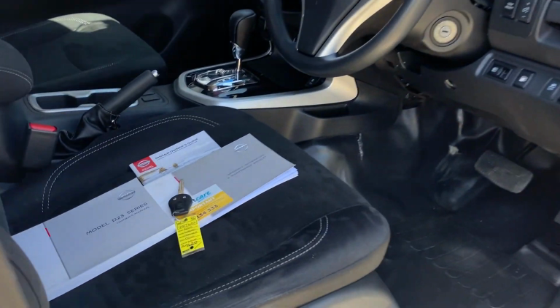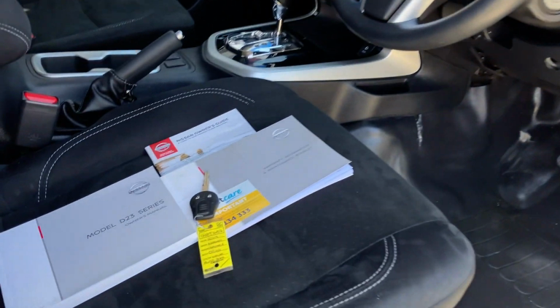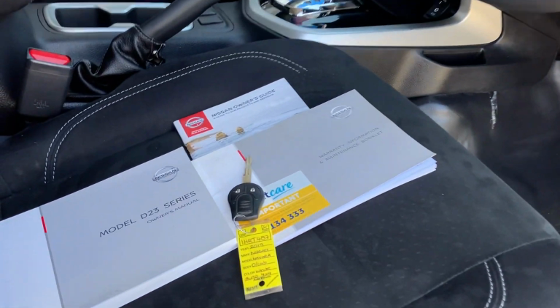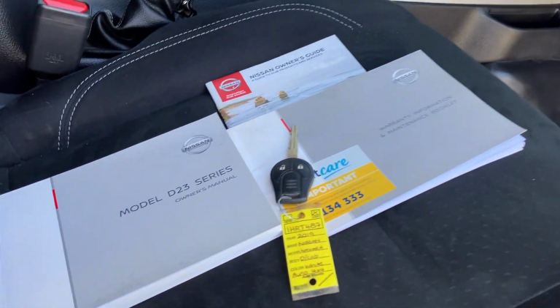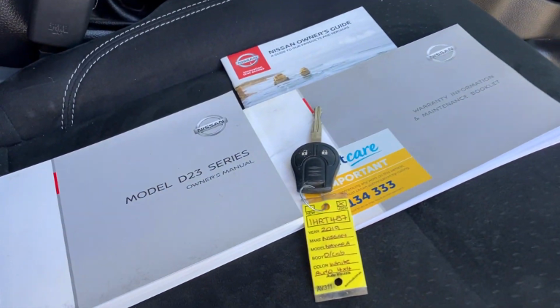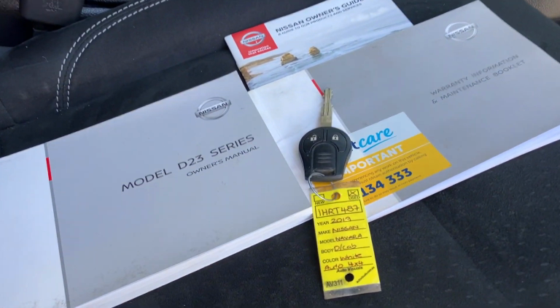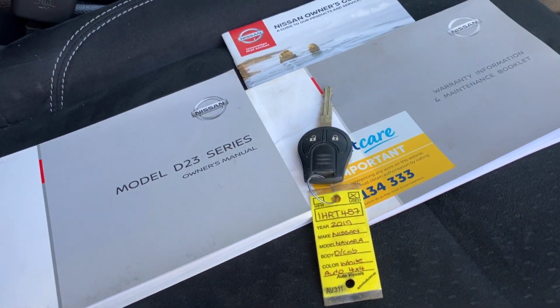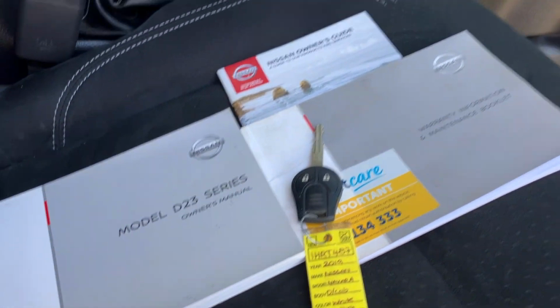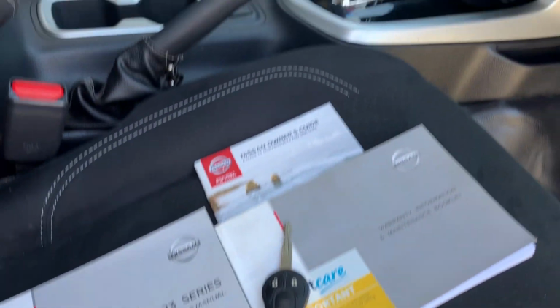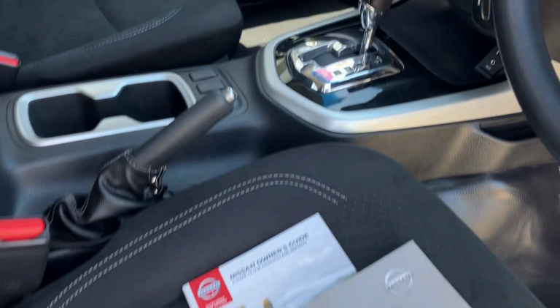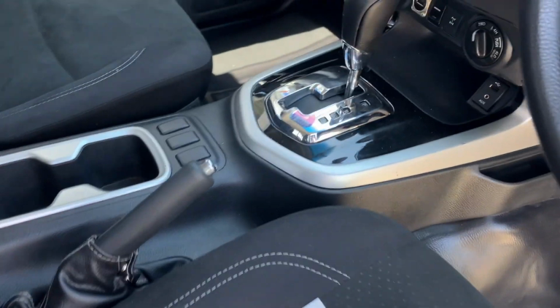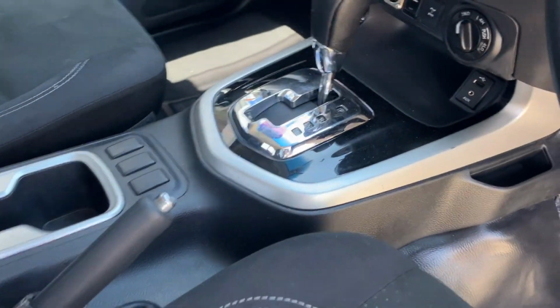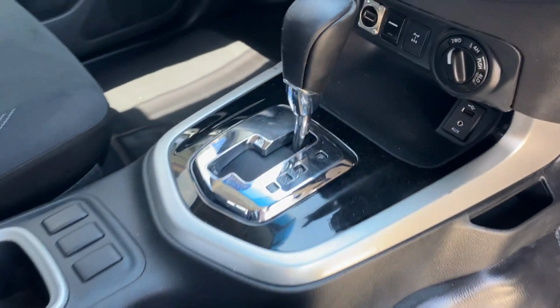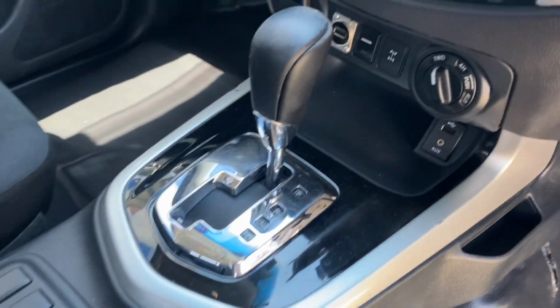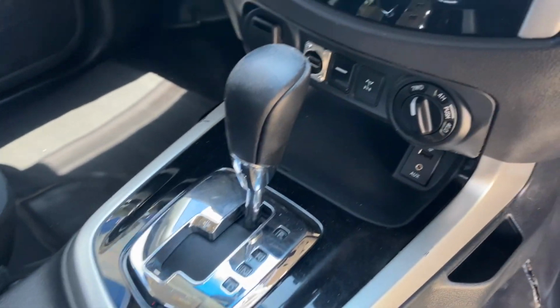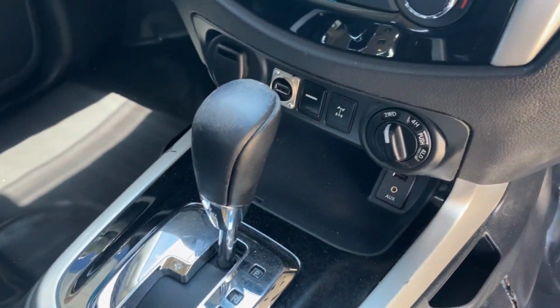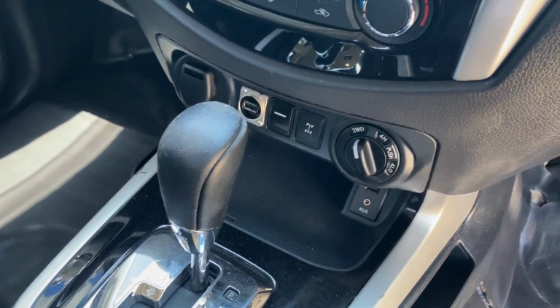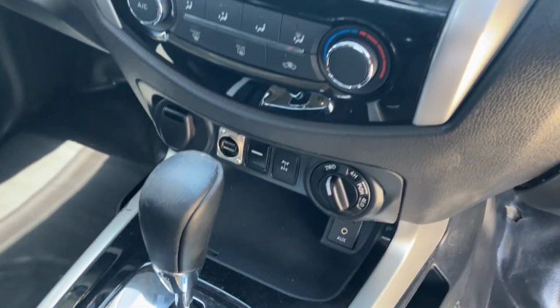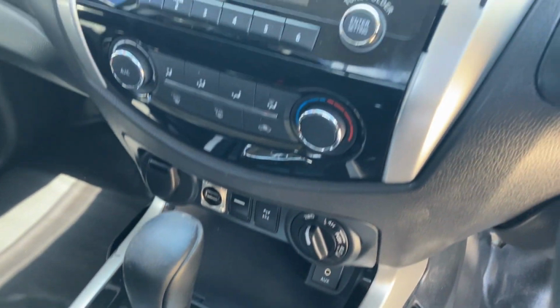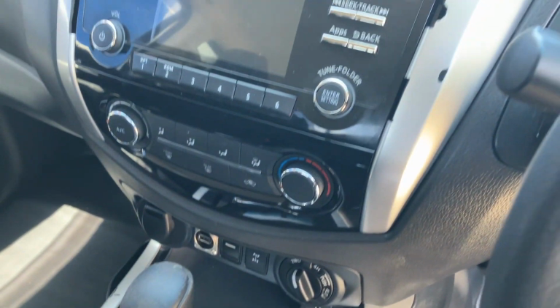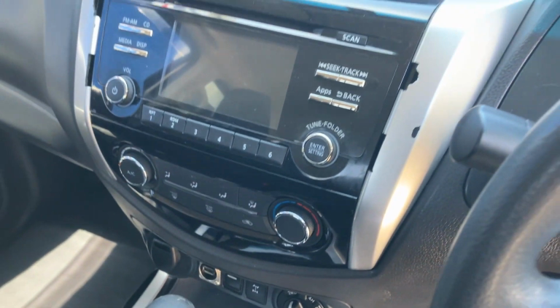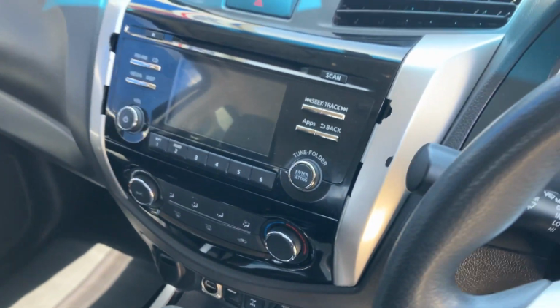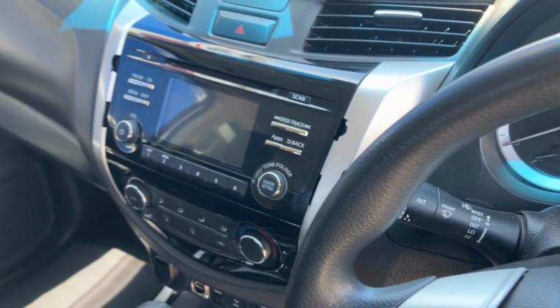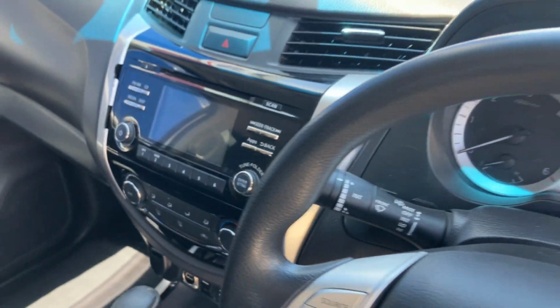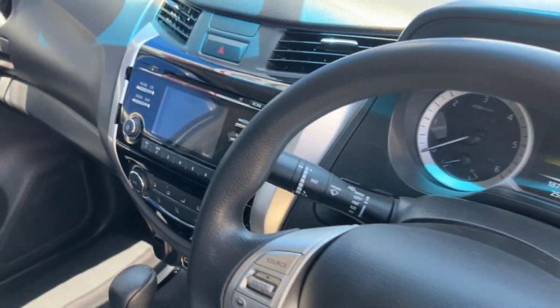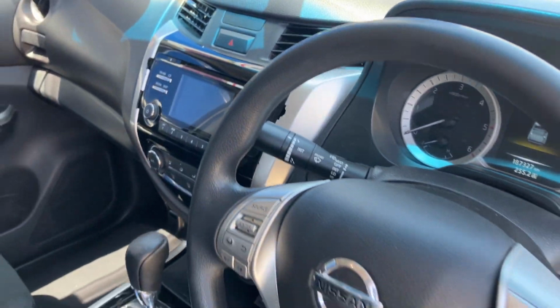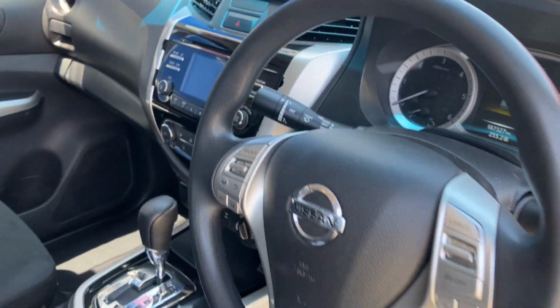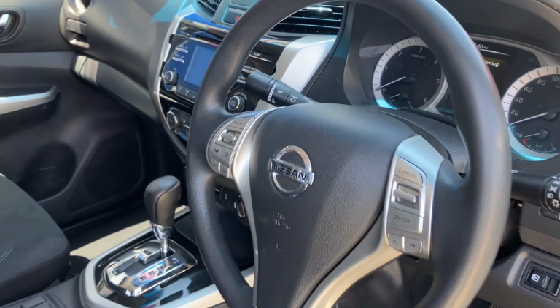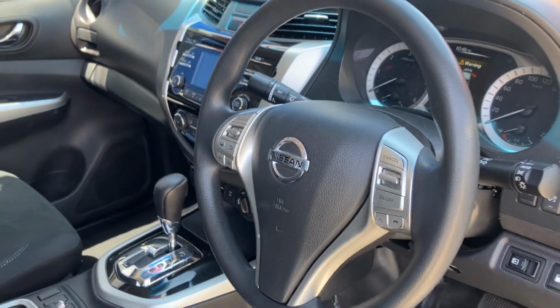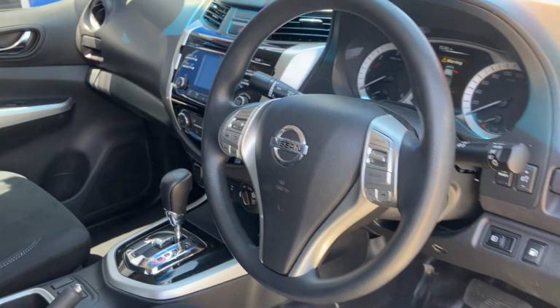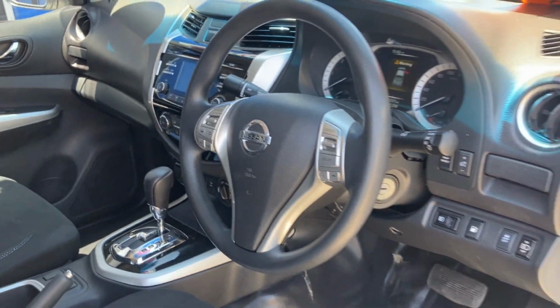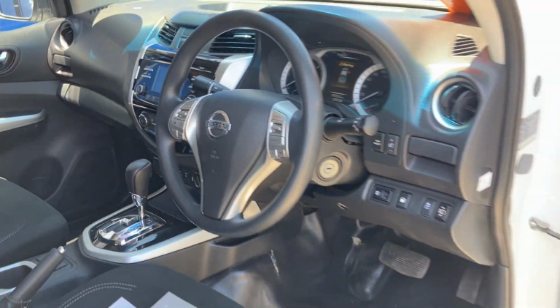It's got a good set of log books in there. It's got Bluetooth connectivity, it's got a reverse camera, it's got a great stereo system in it, and power windows.